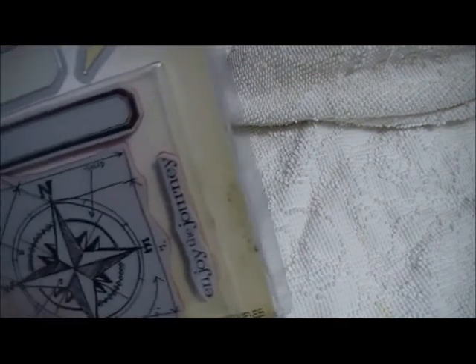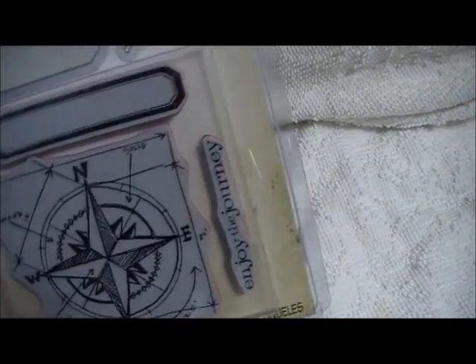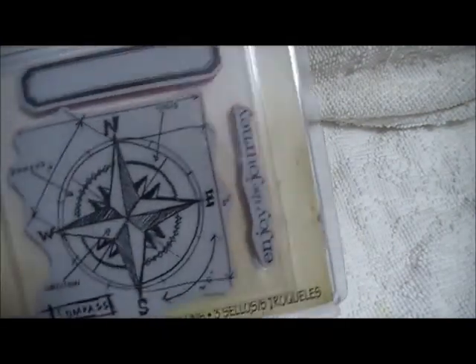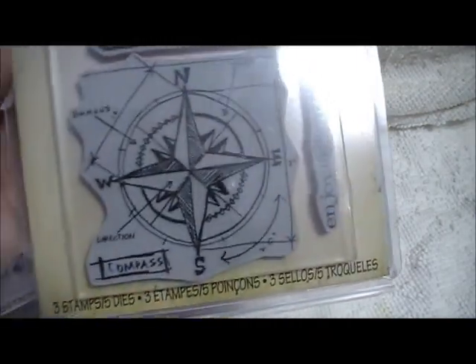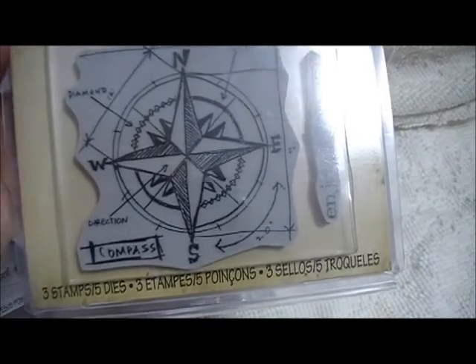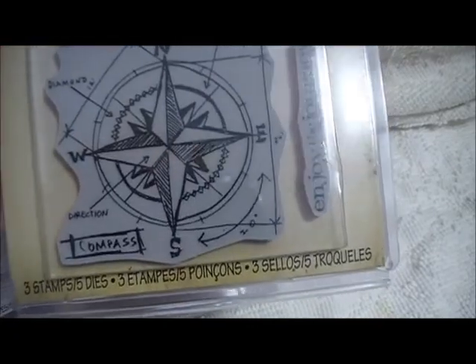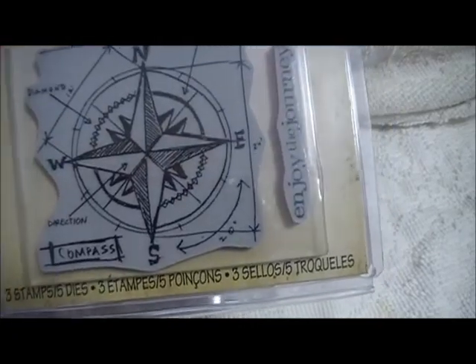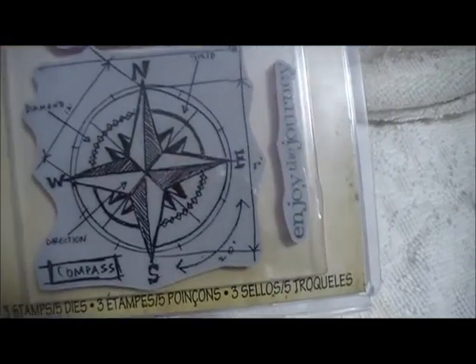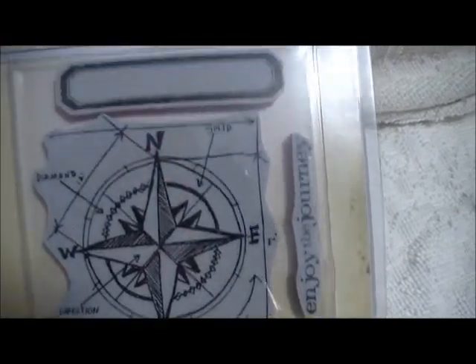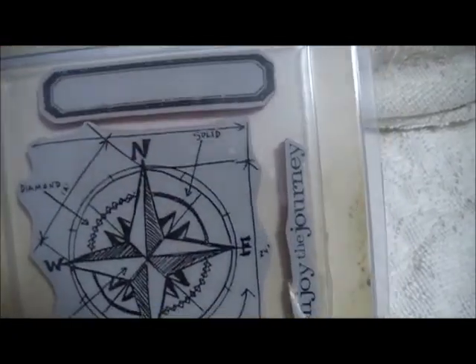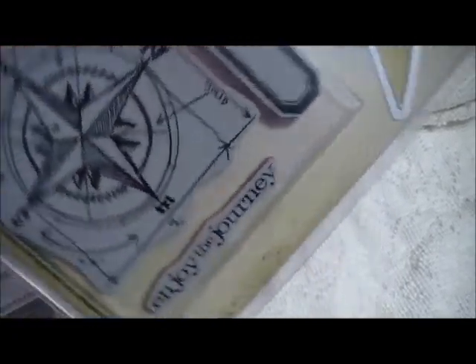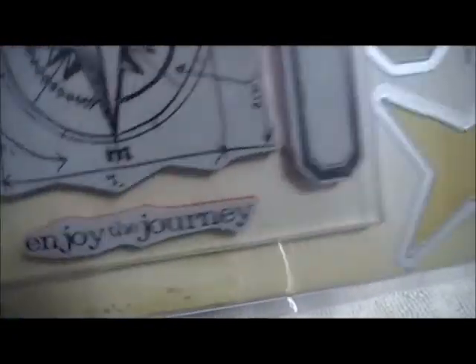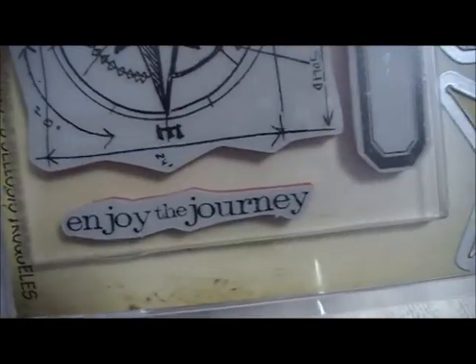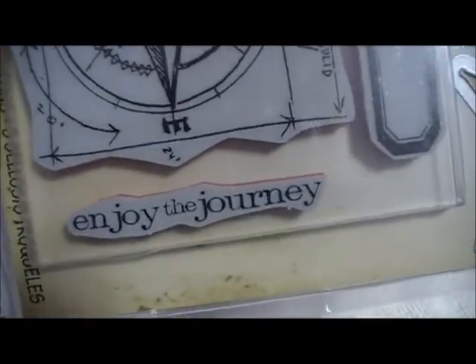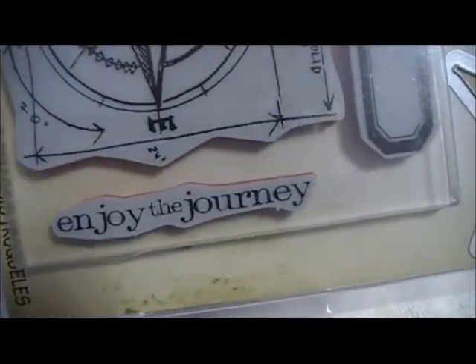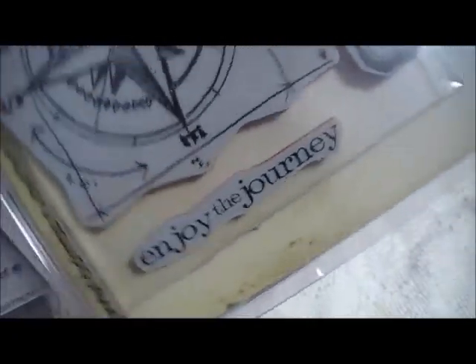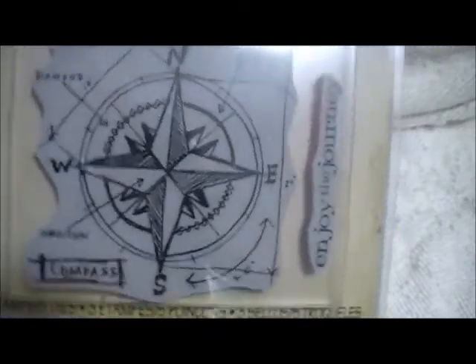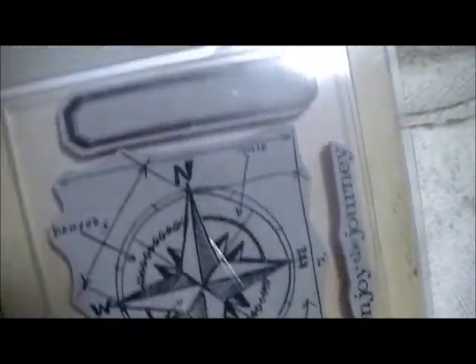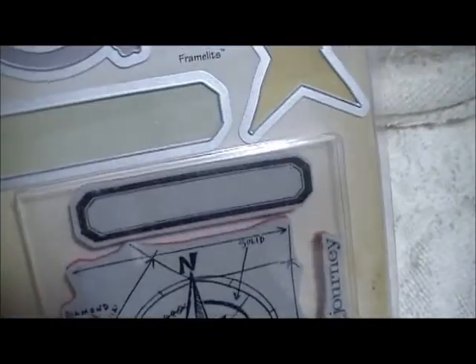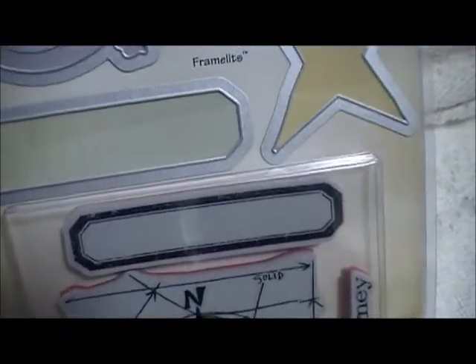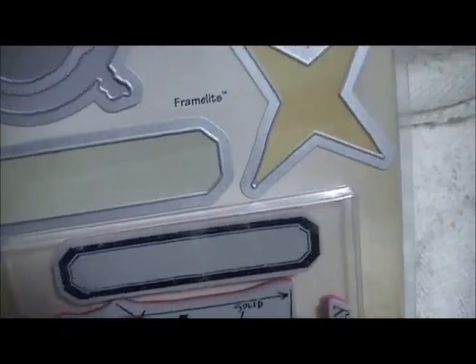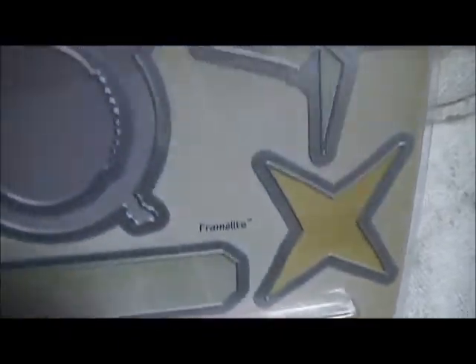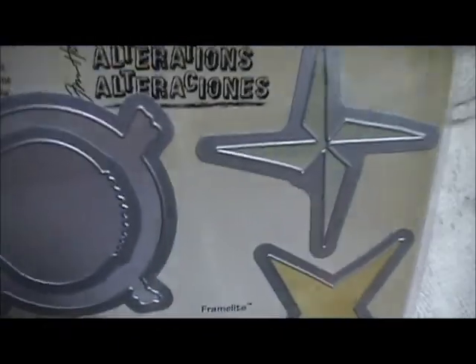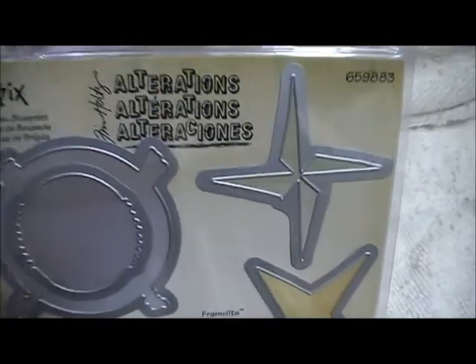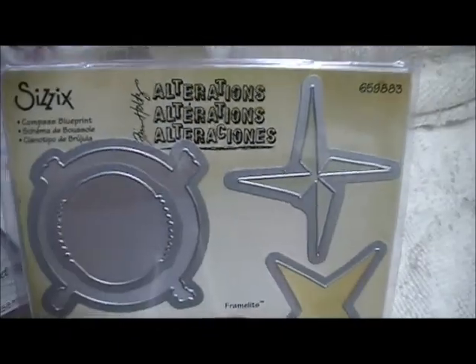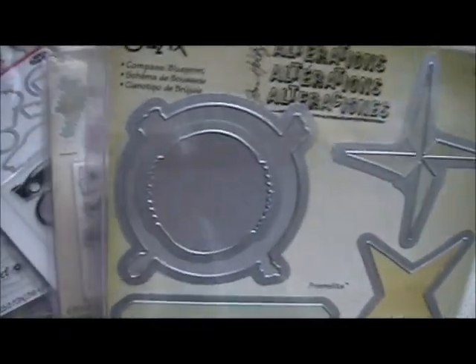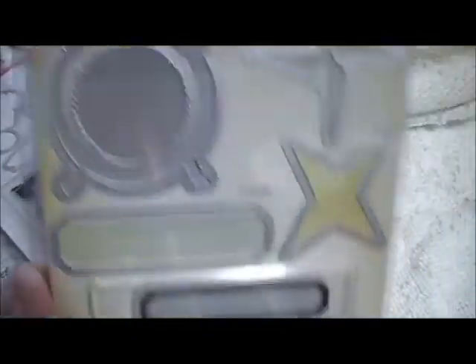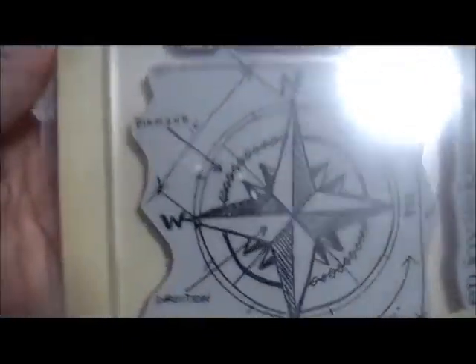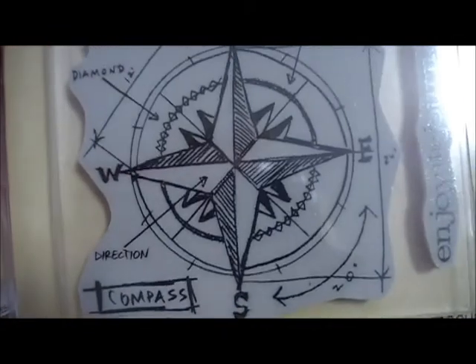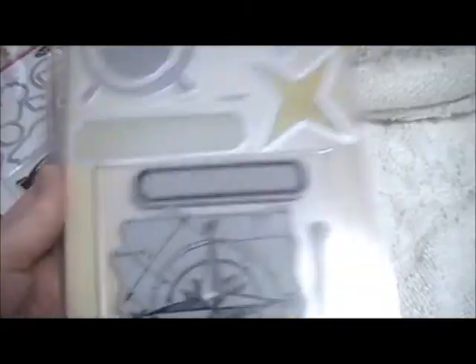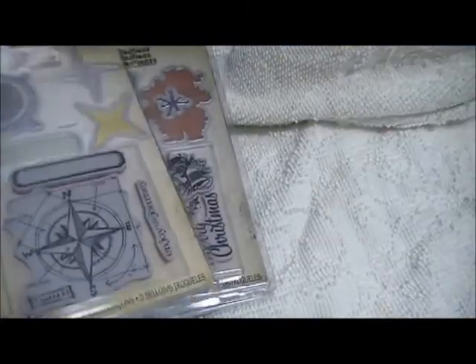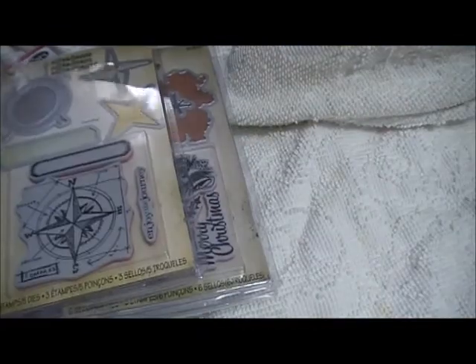And here is the compass blueprint. I figured this would be really good for Enjoy the Journey. I like doing a lot of ocean stuff, so I thought that compass would be good for that.